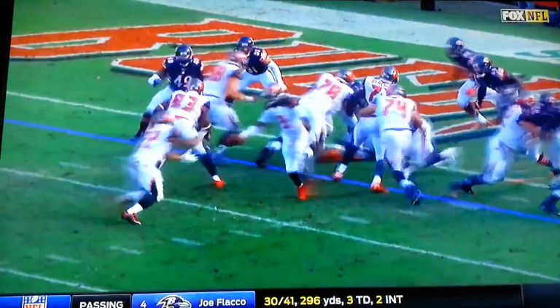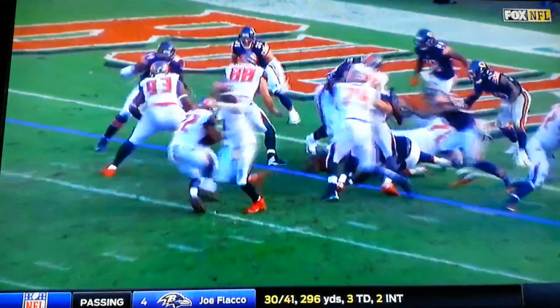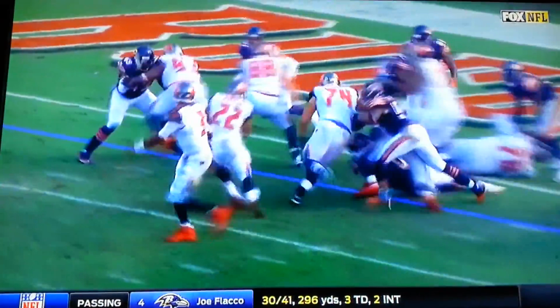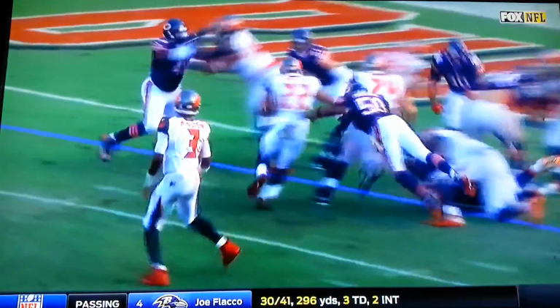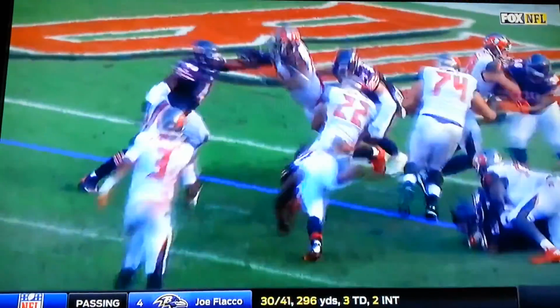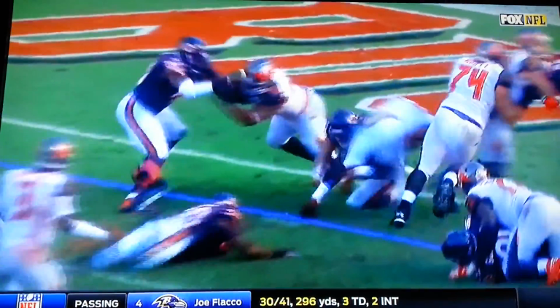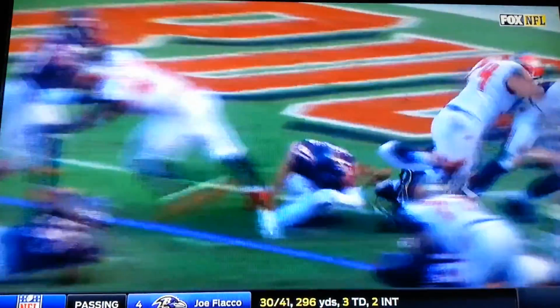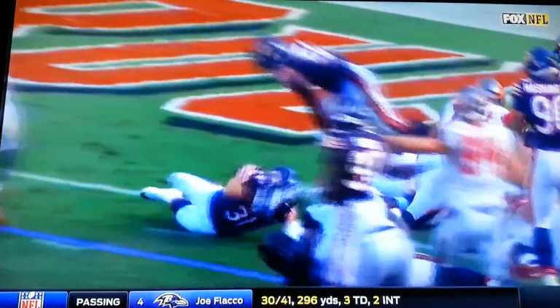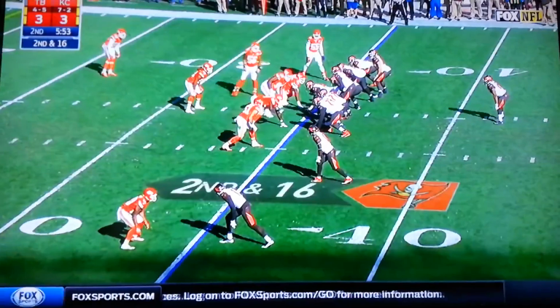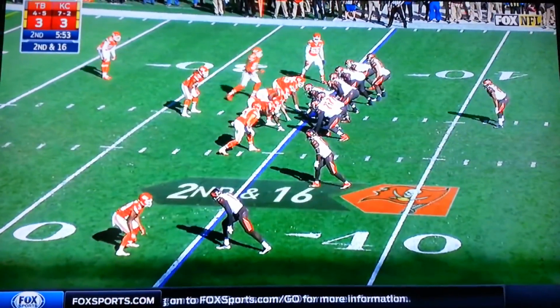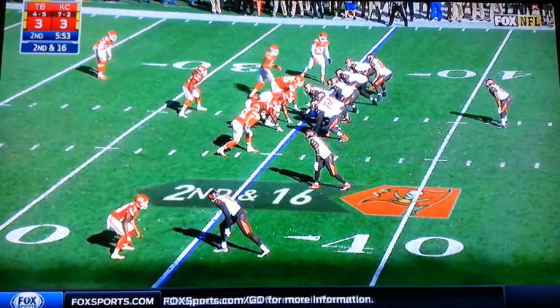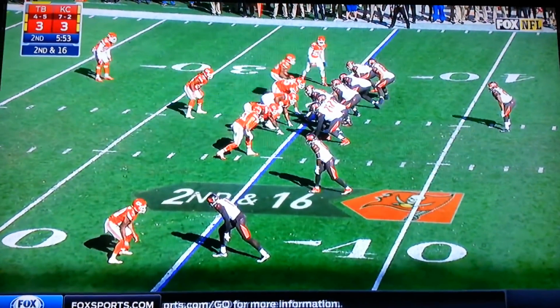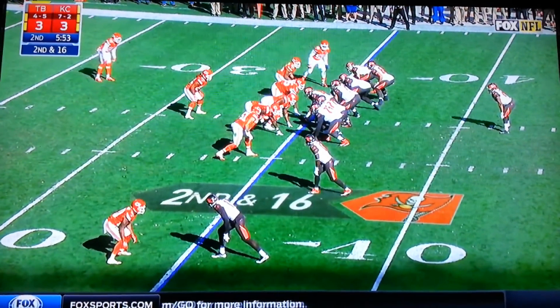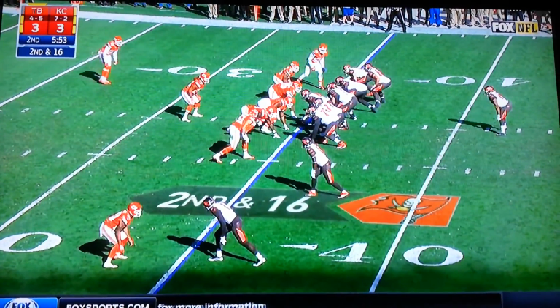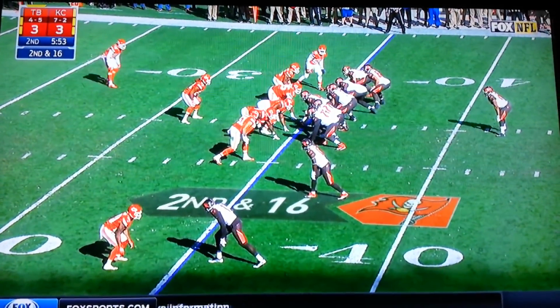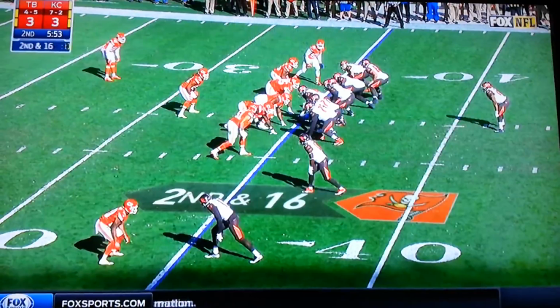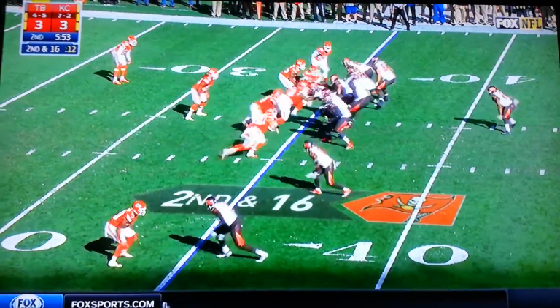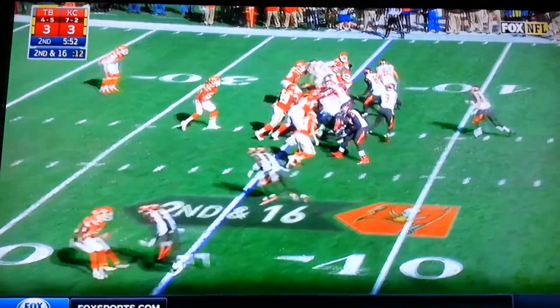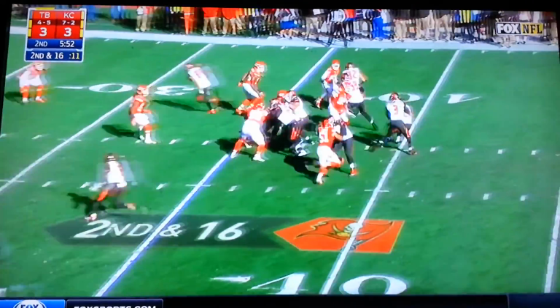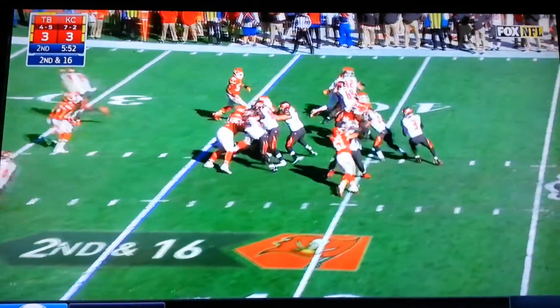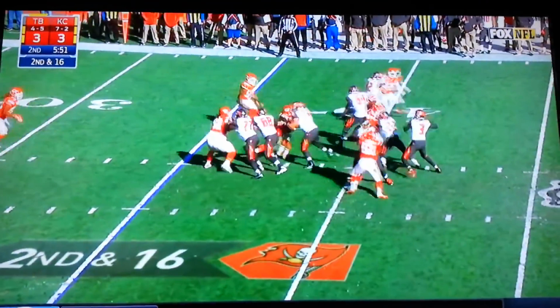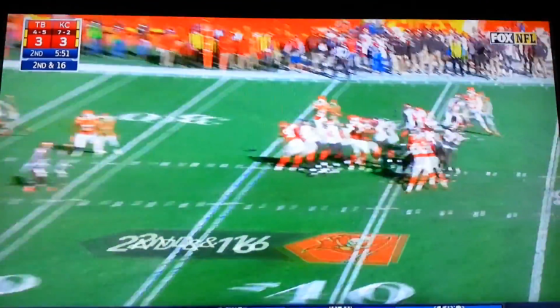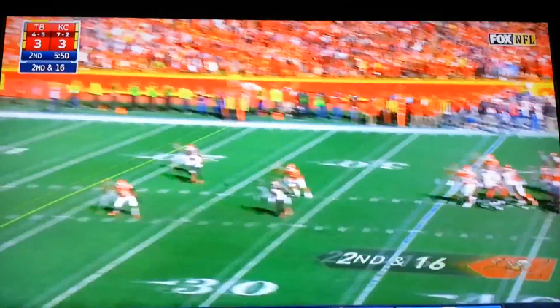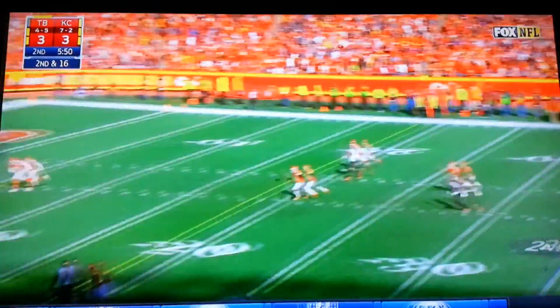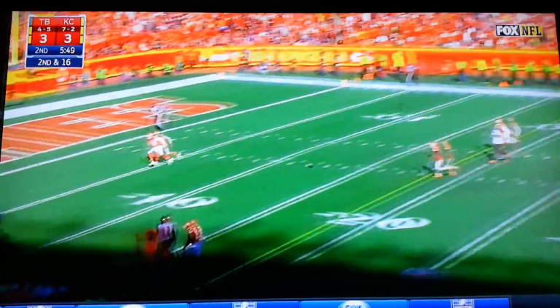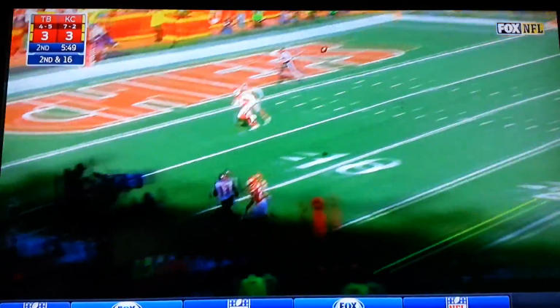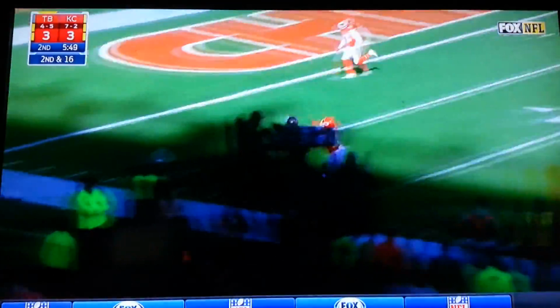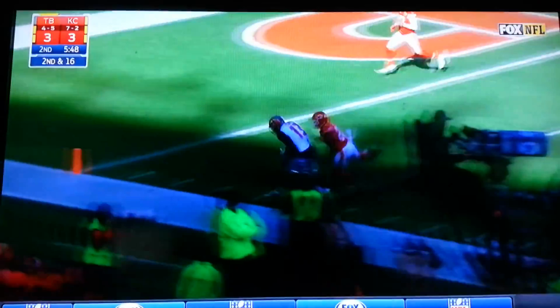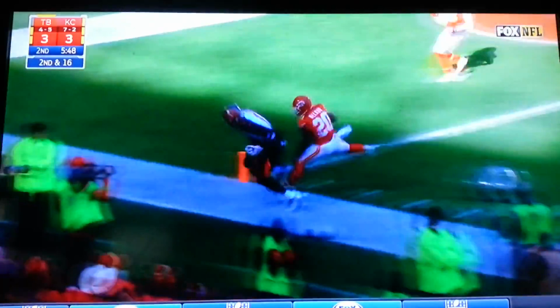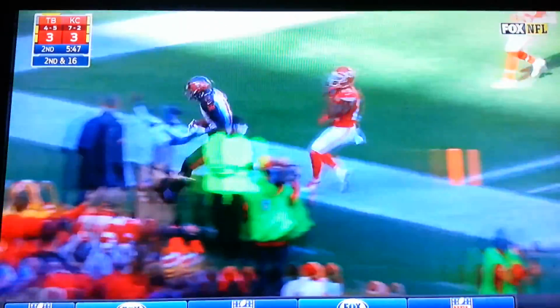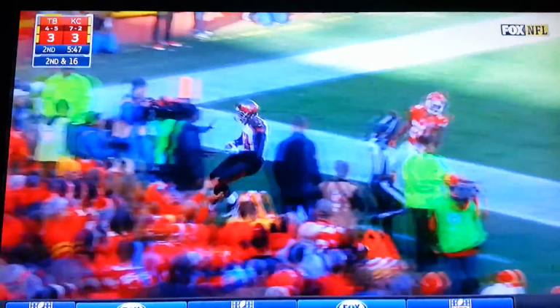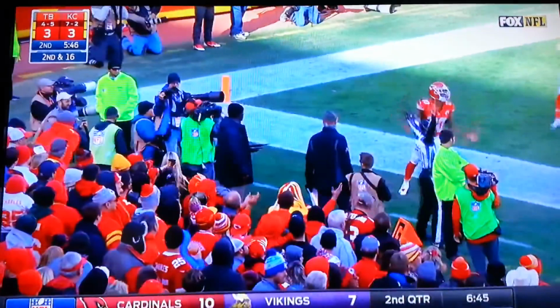And look who's the lead blocker at fullback! For Tampa Bay, following the timeout — Winston throws, looking for Evans, he makes the catch!